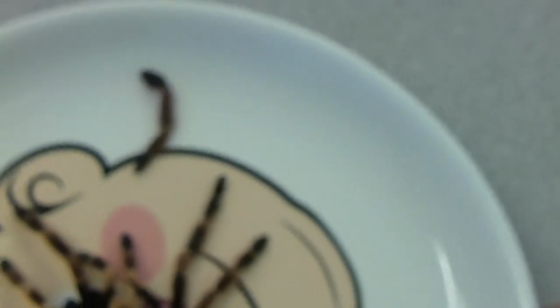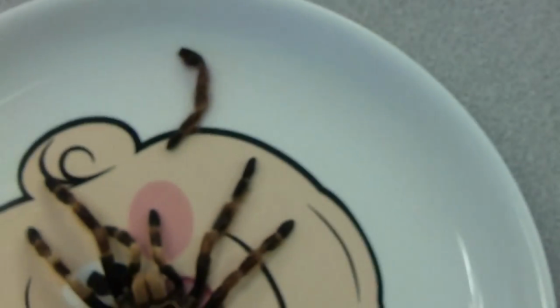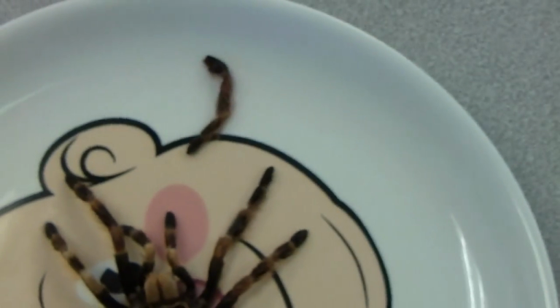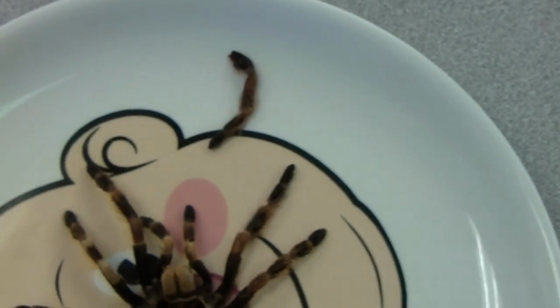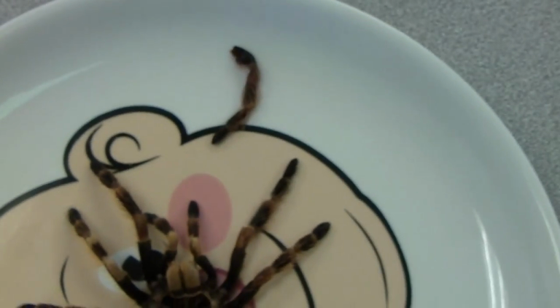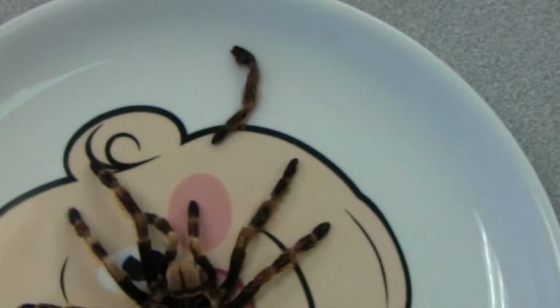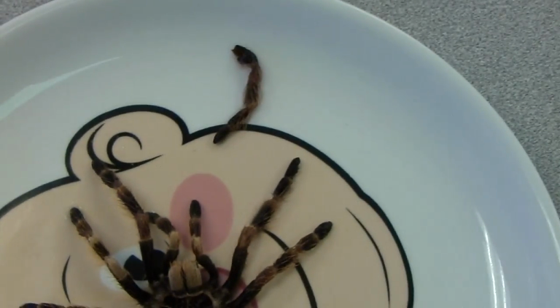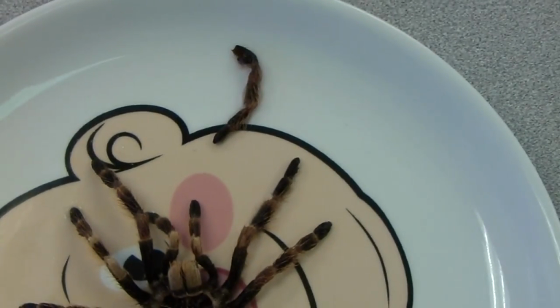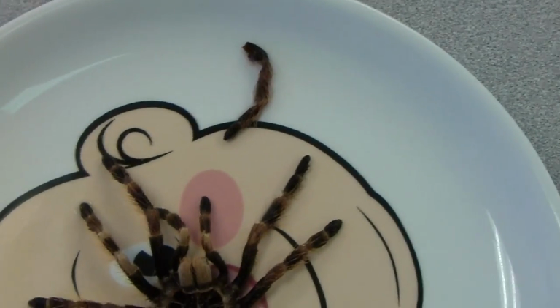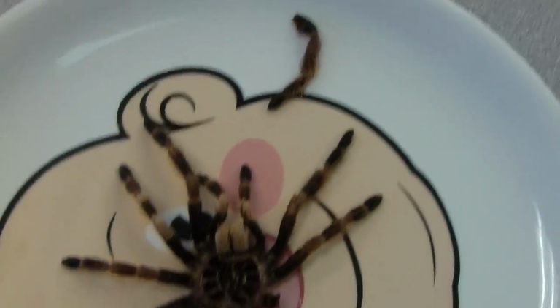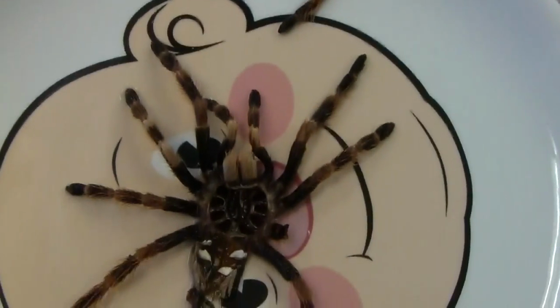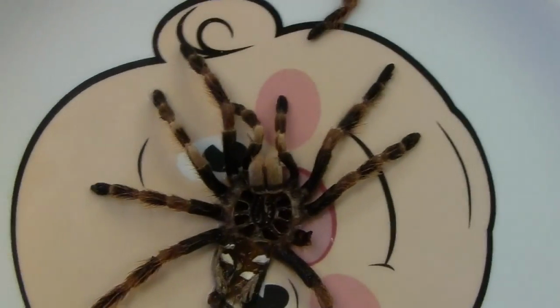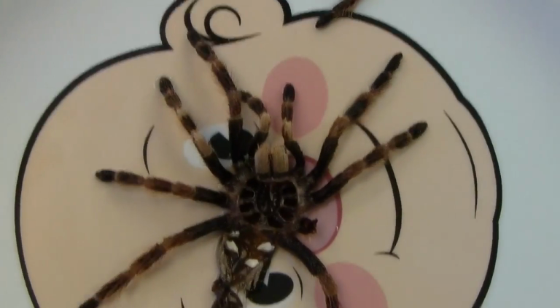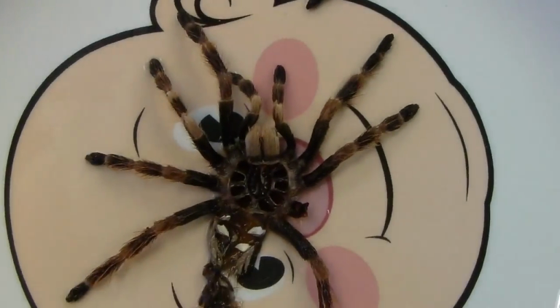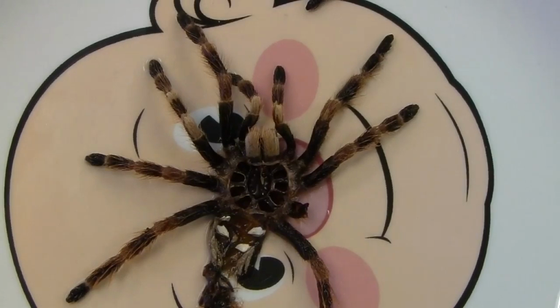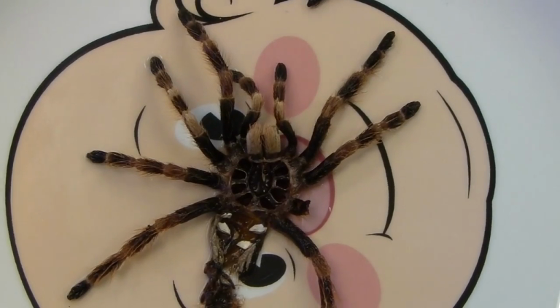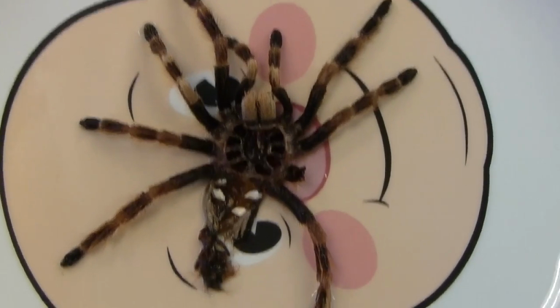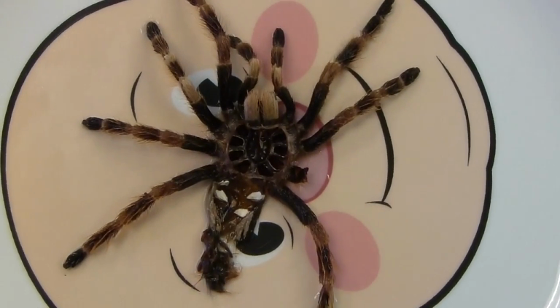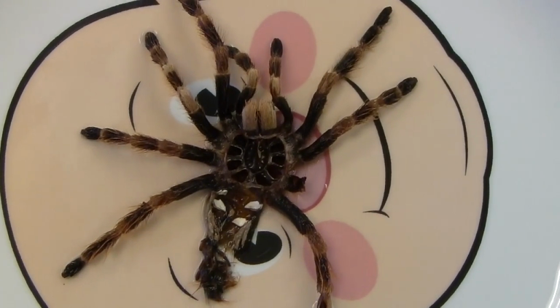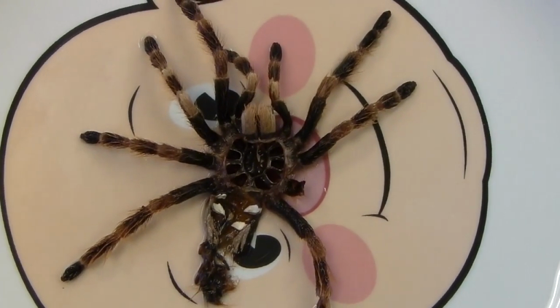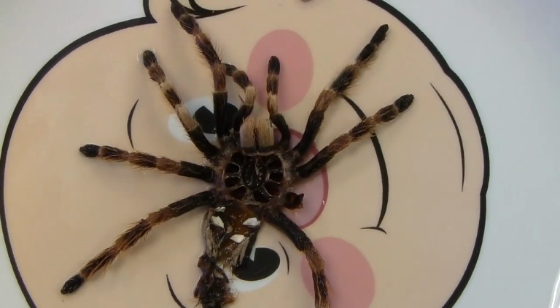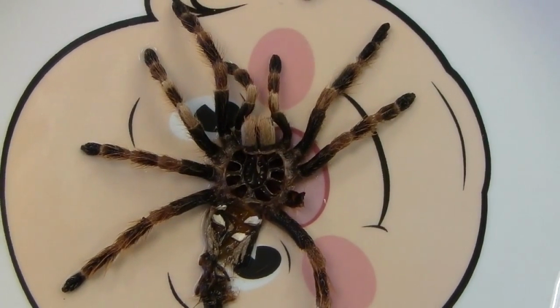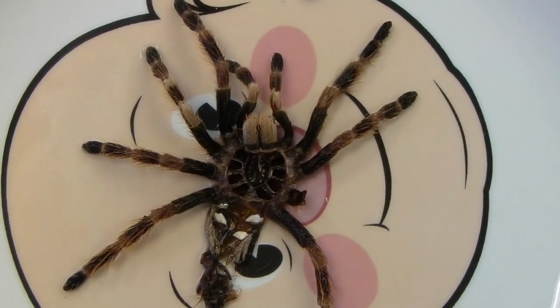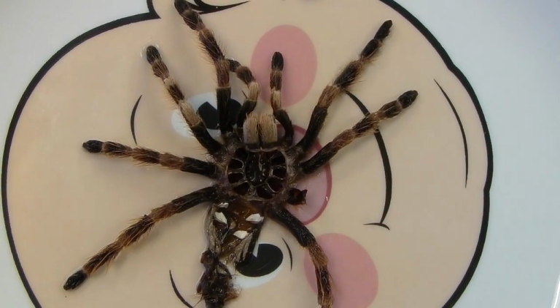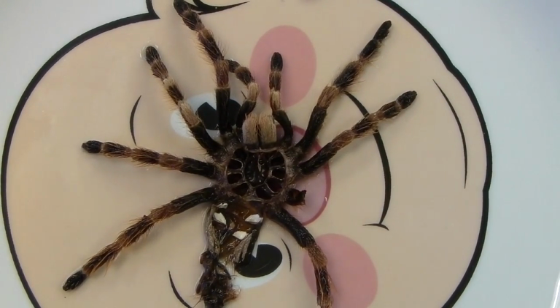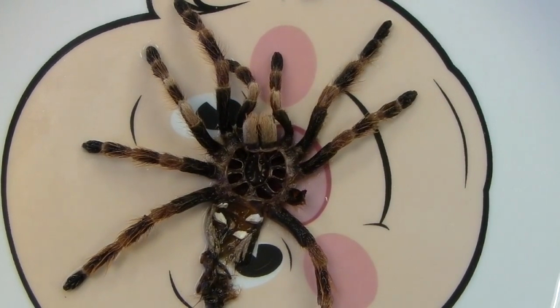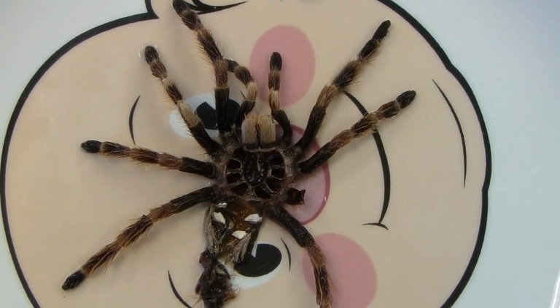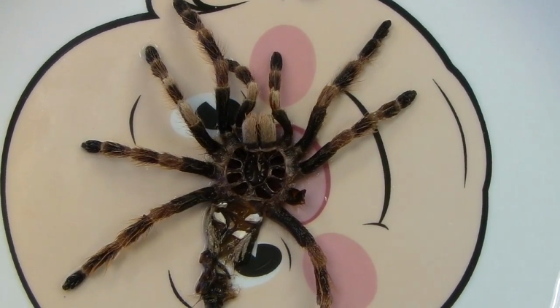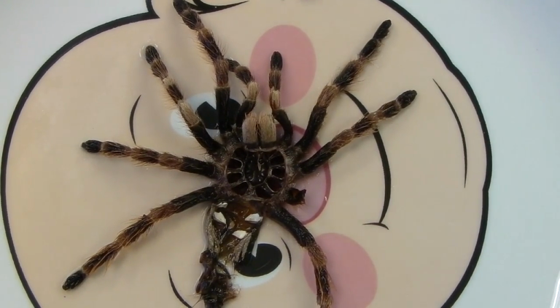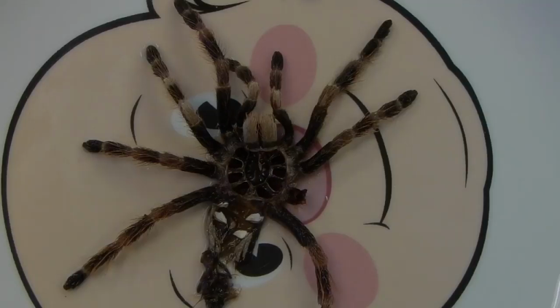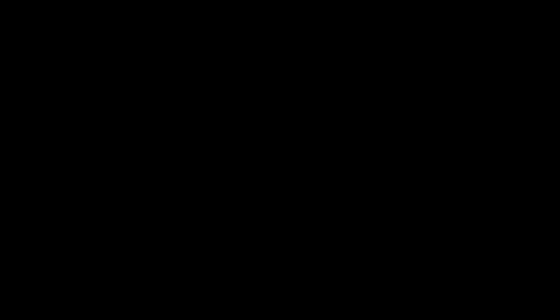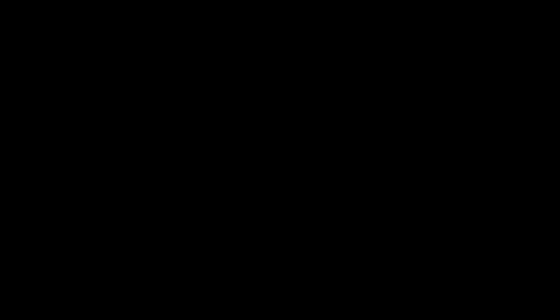That's my Nhandu chromavillosa molt. Thanks for watching — pretty cool. I will give you an update once I'm able to start feeding her. All right, thank you.